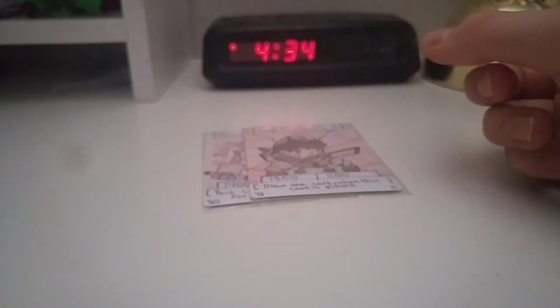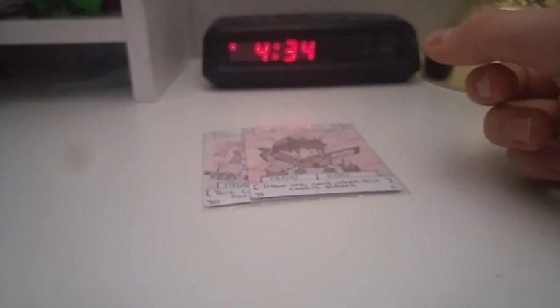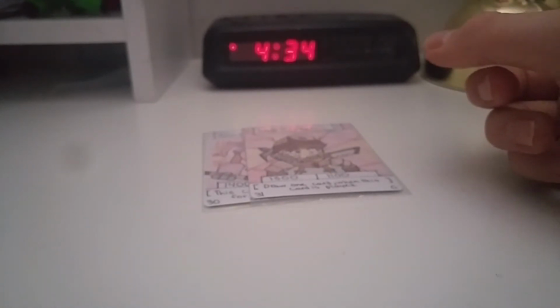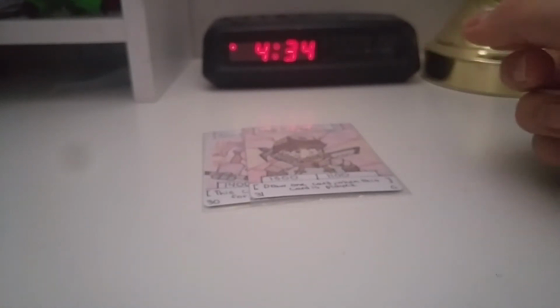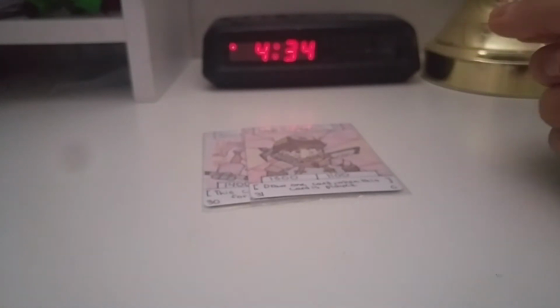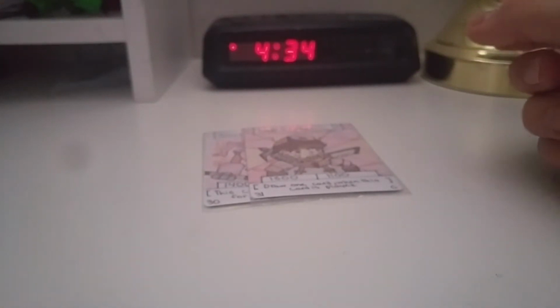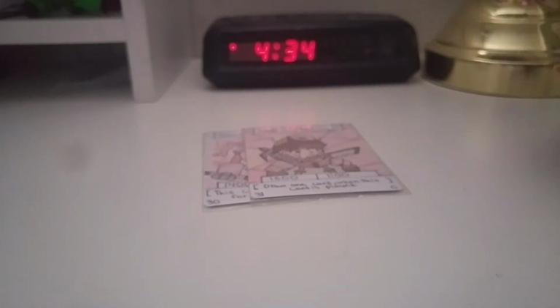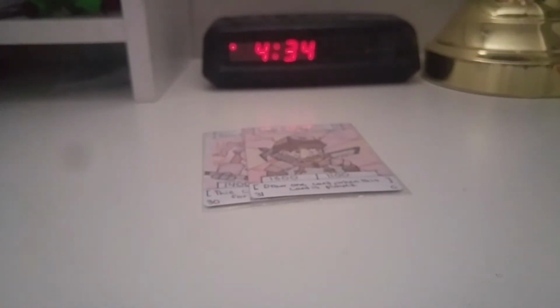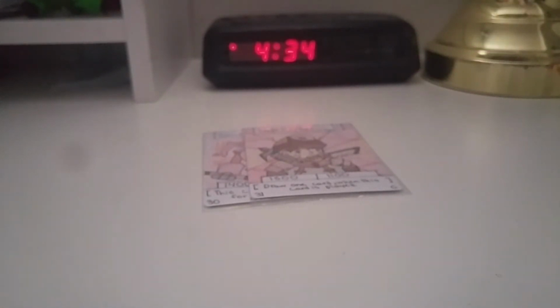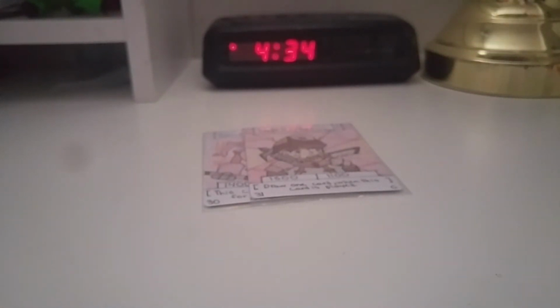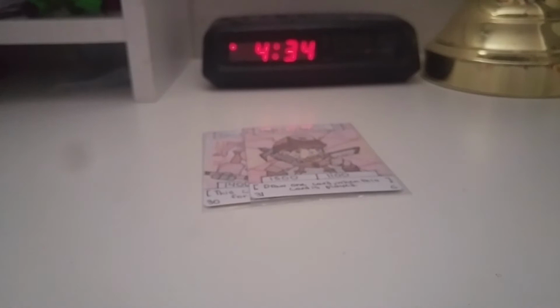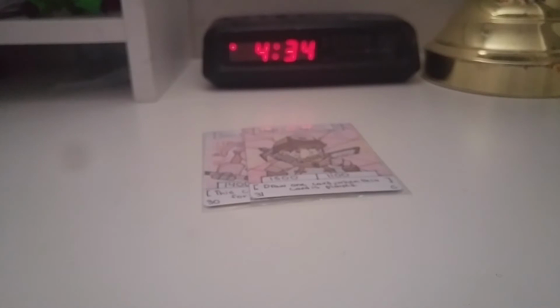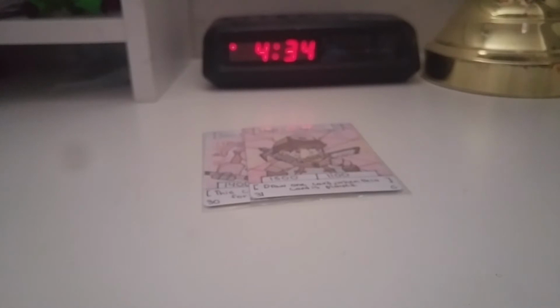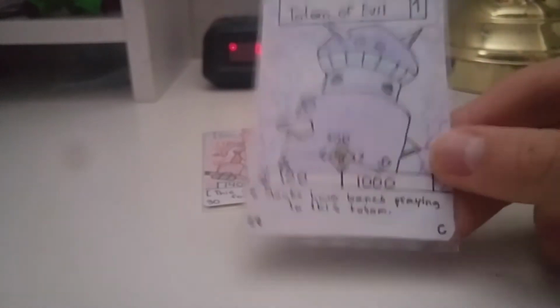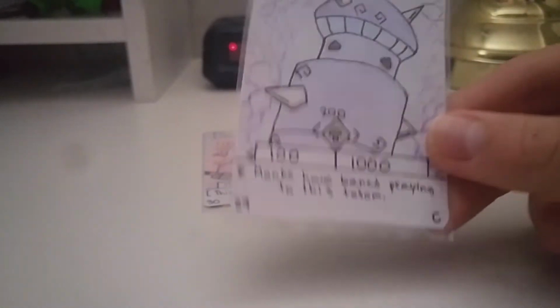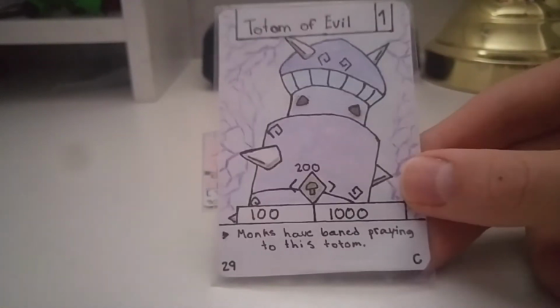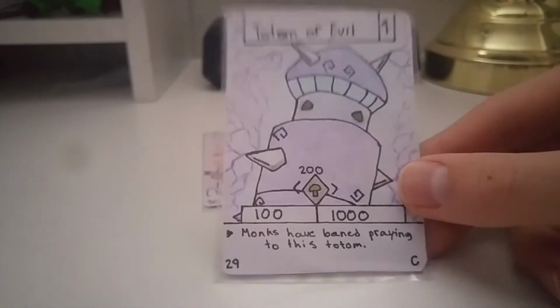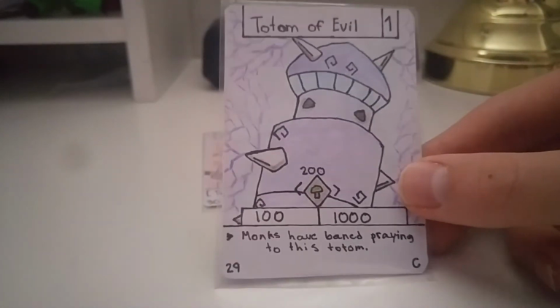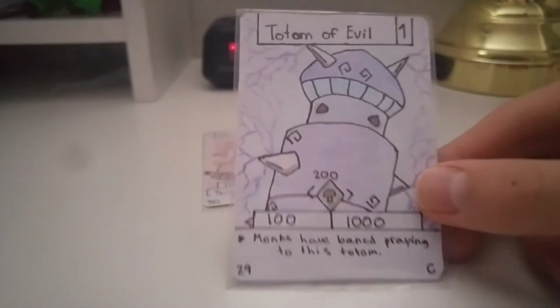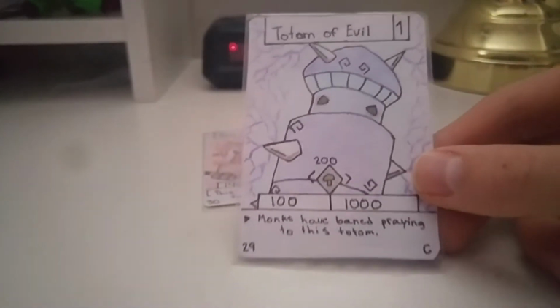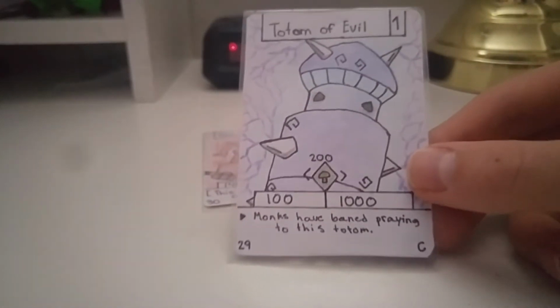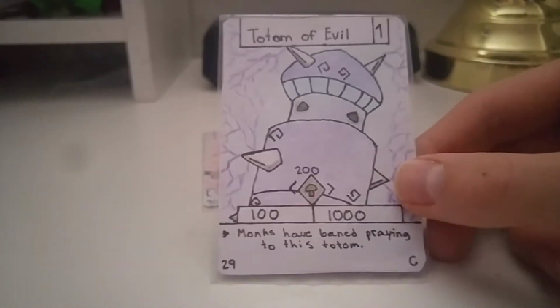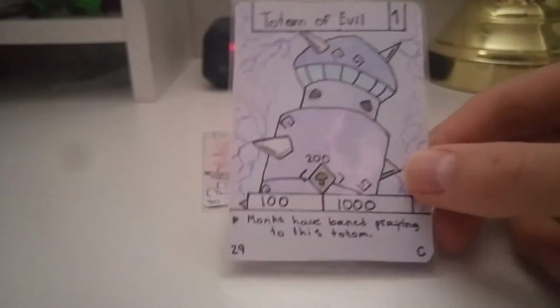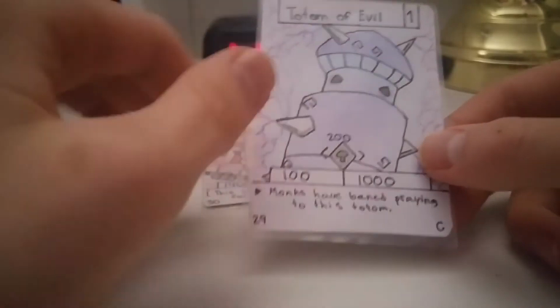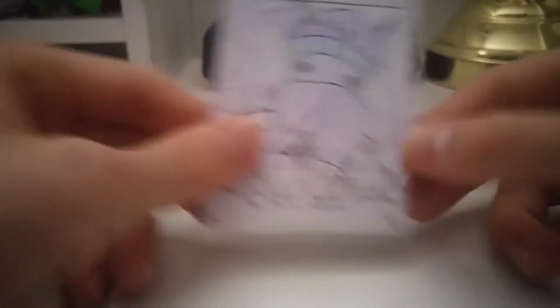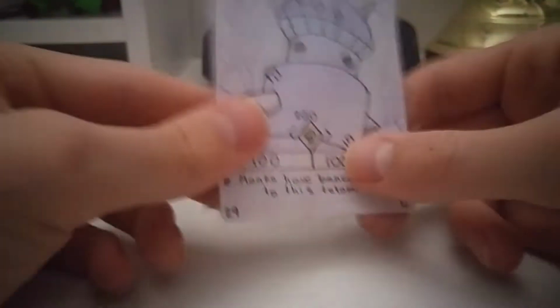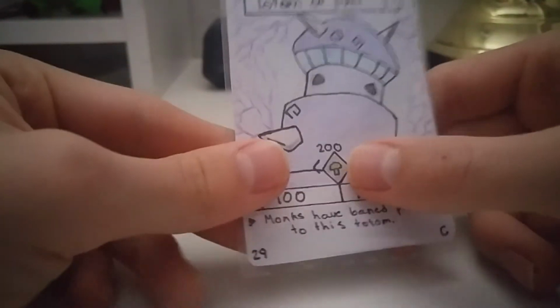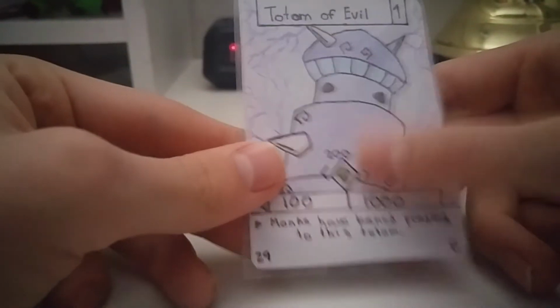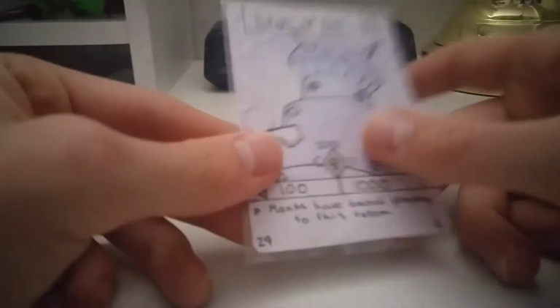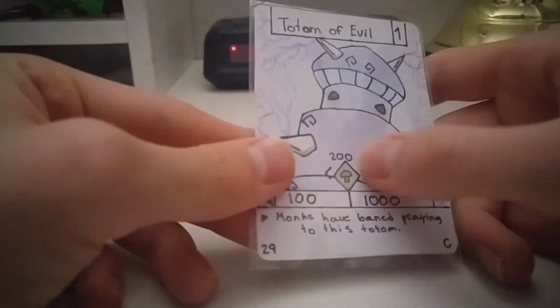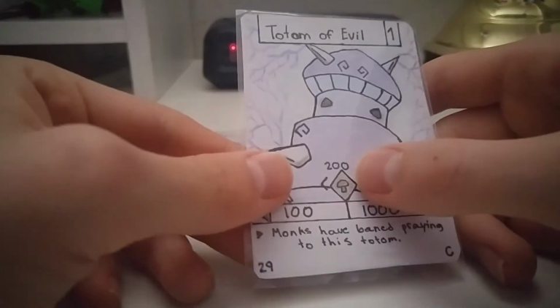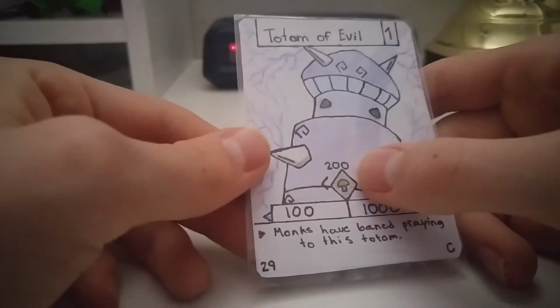I'm glad I made the cost to bounce it. The next card is Totem of Evil. I haven't made a new type in a while, and this is kind of a status effect — it's poison.